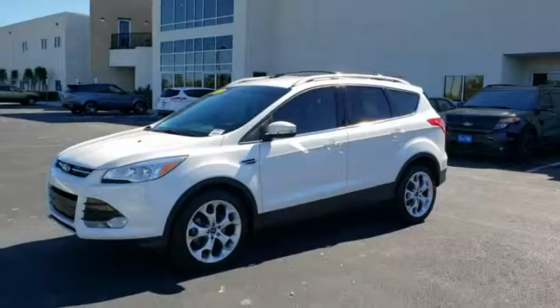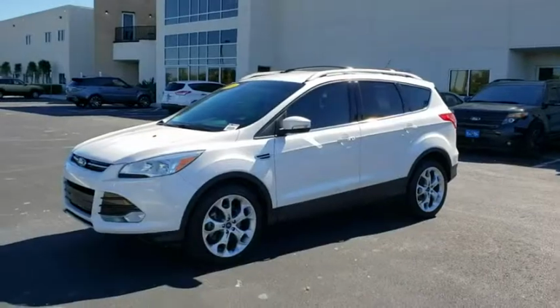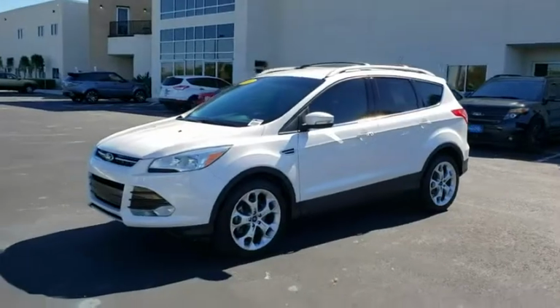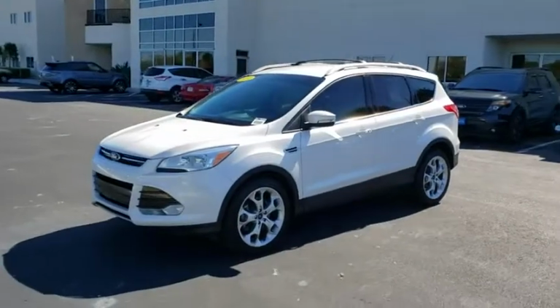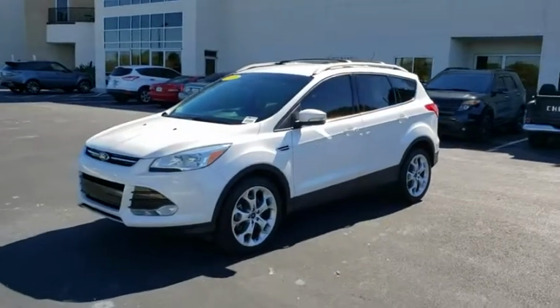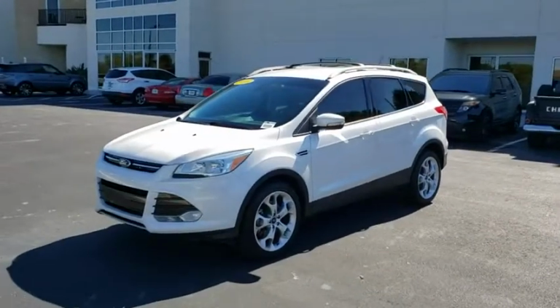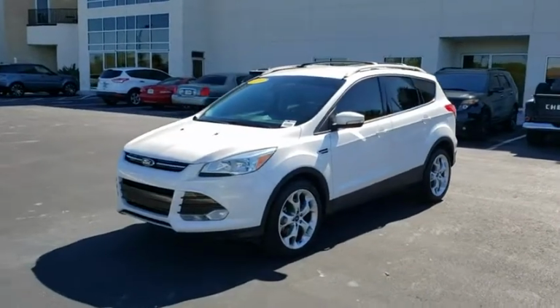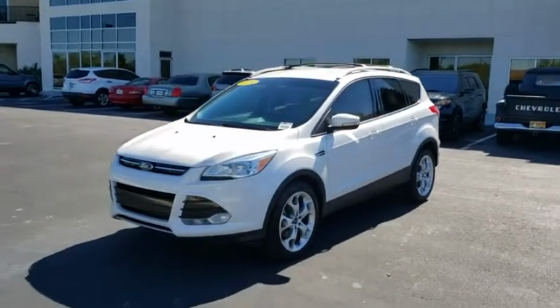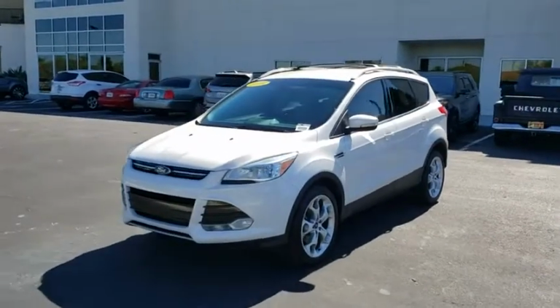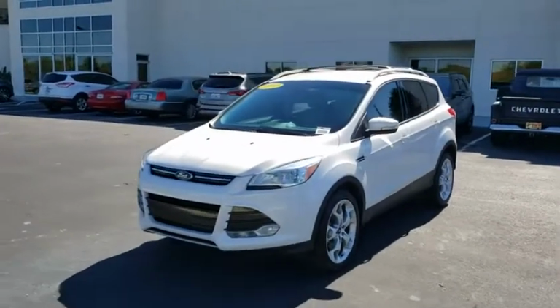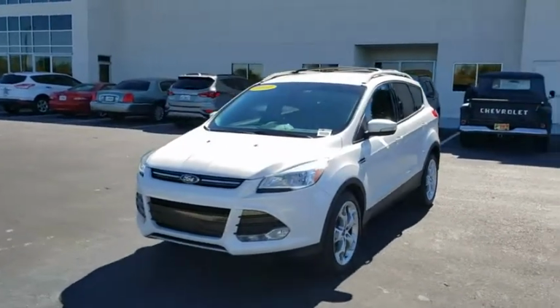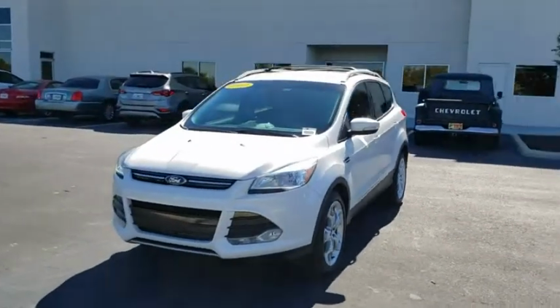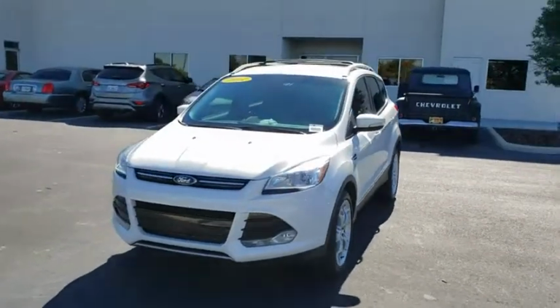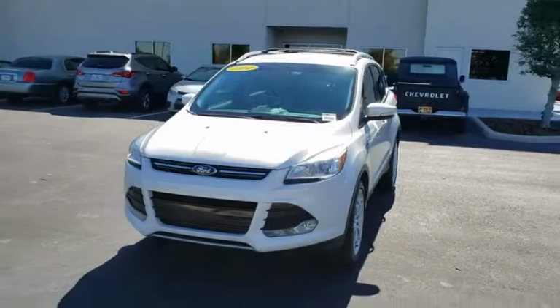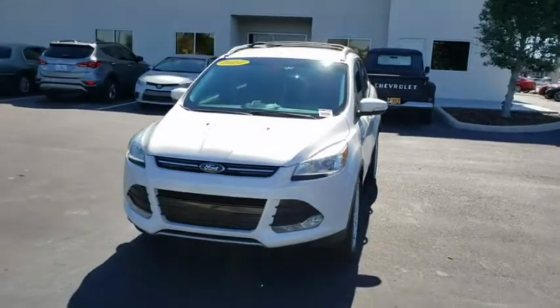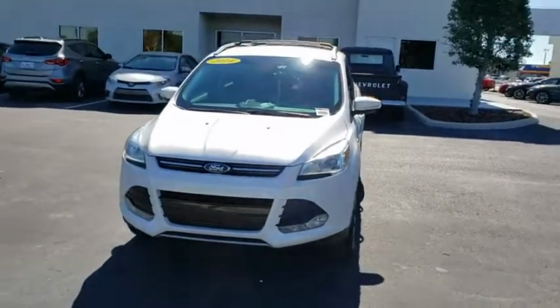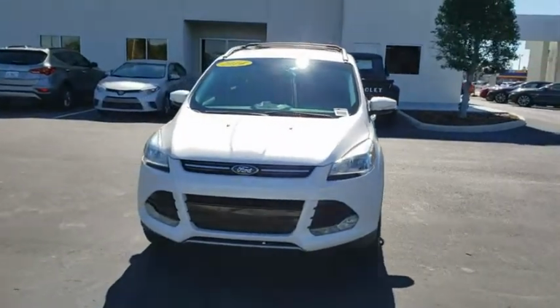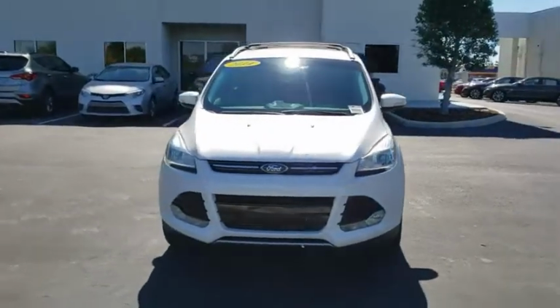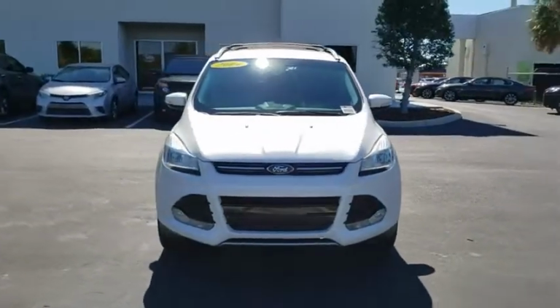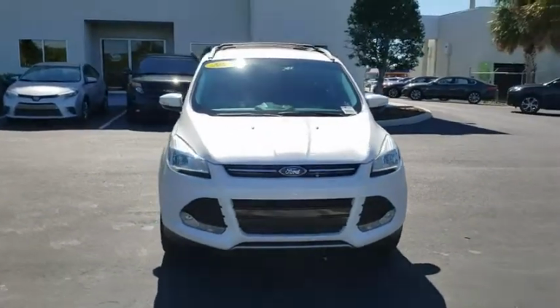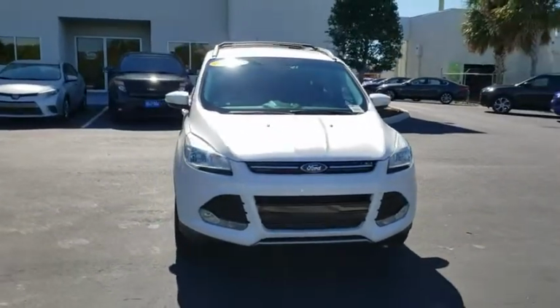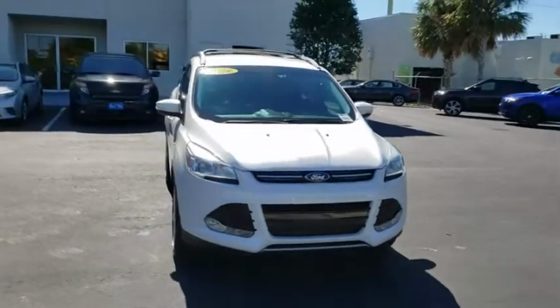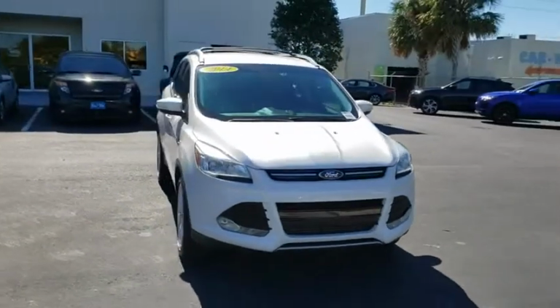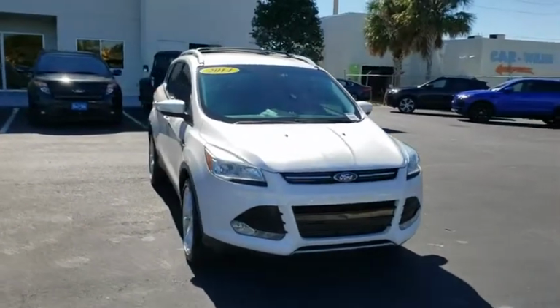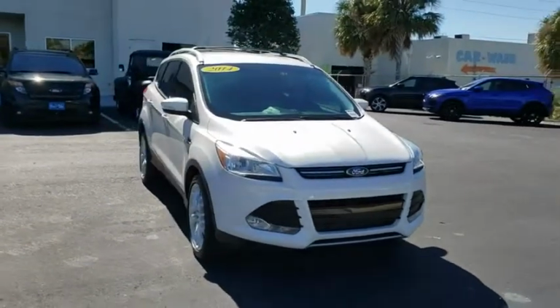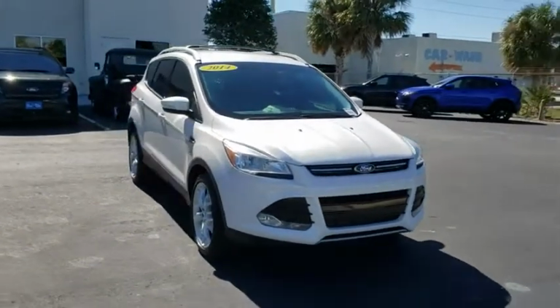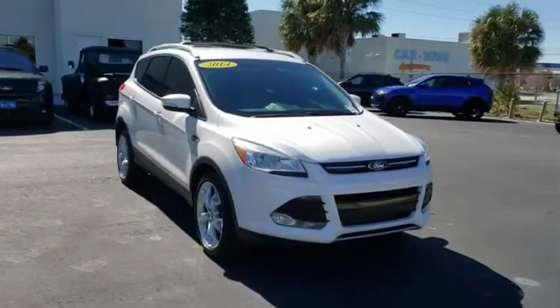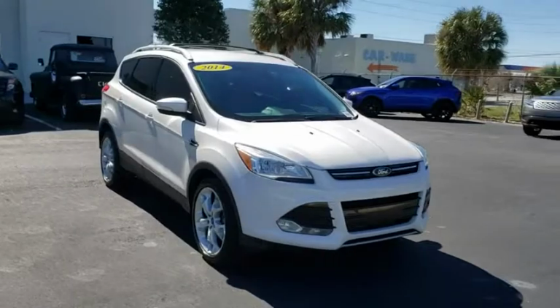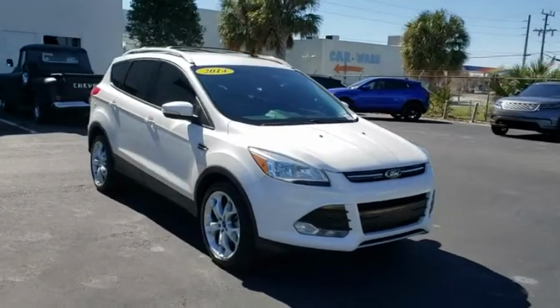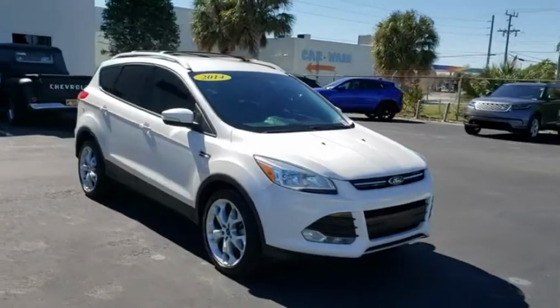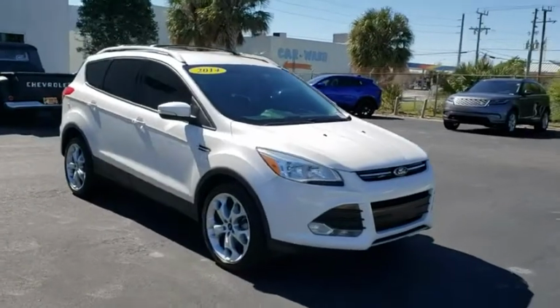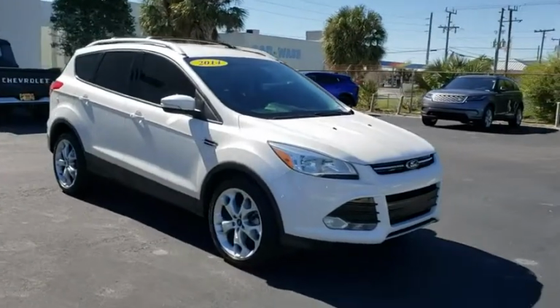The 2014 Ford Escape. Gas engines flex, tow, sip and go with Ford Escape. This vehicle has less than 55,000 miles. Here are some of this vehicle's great options.